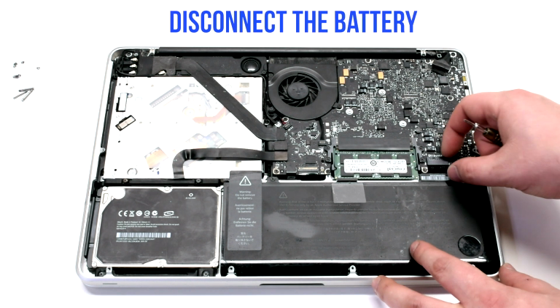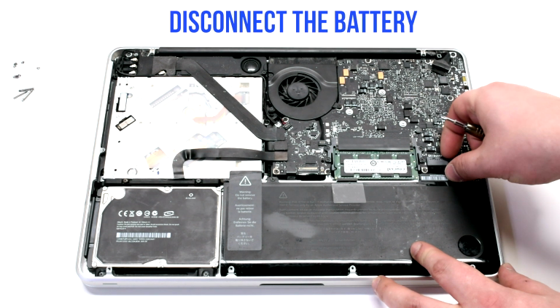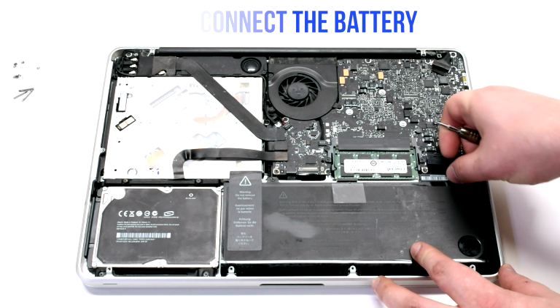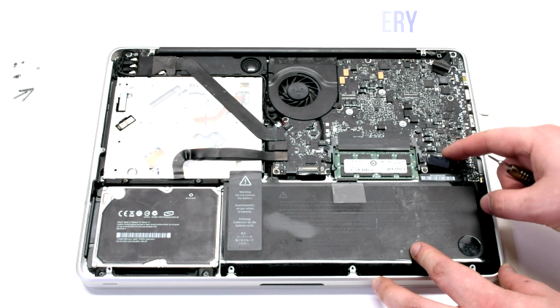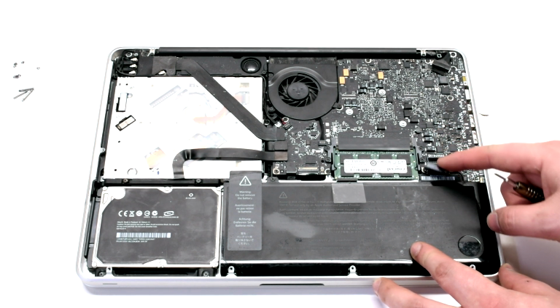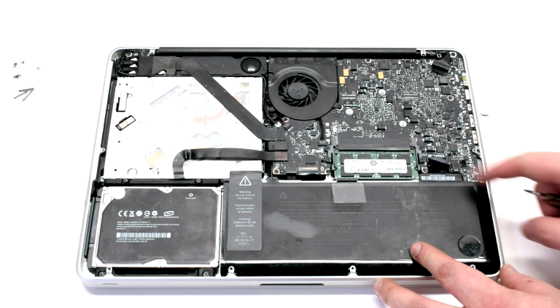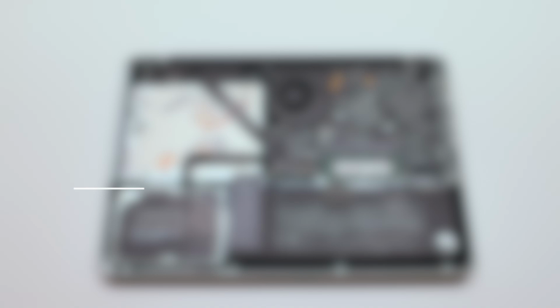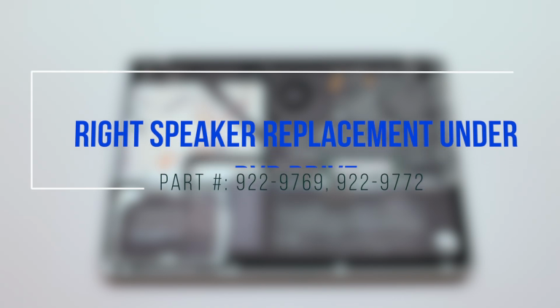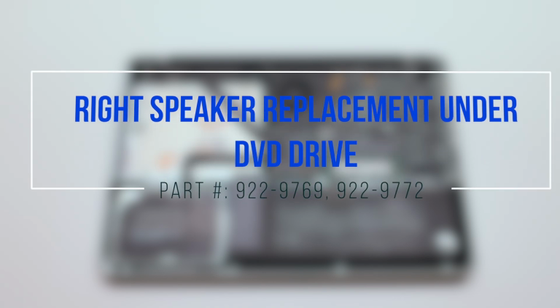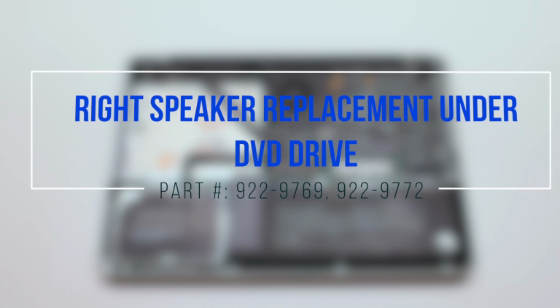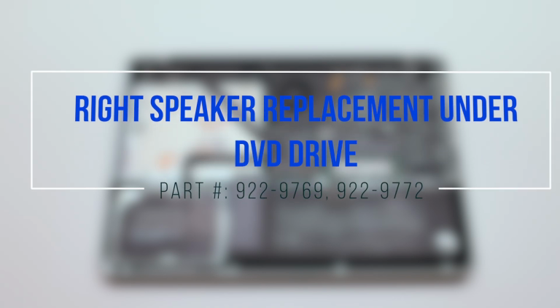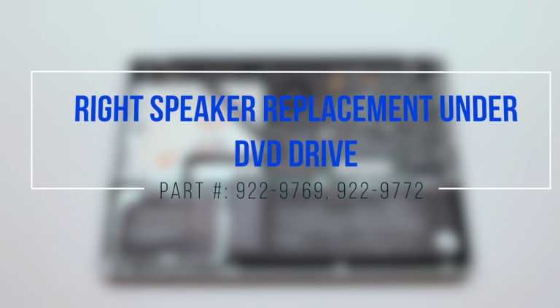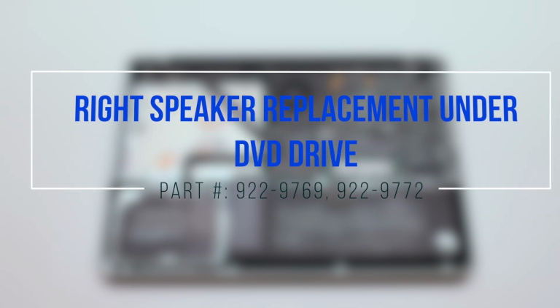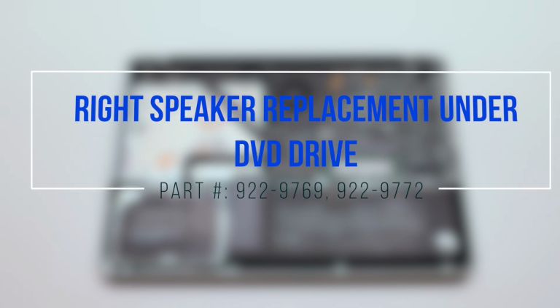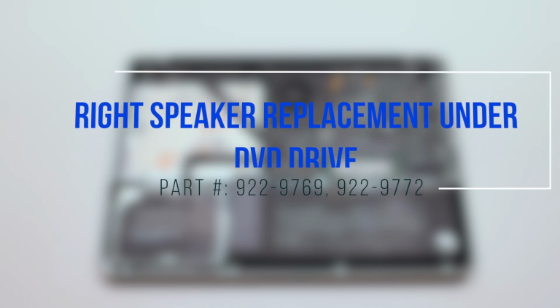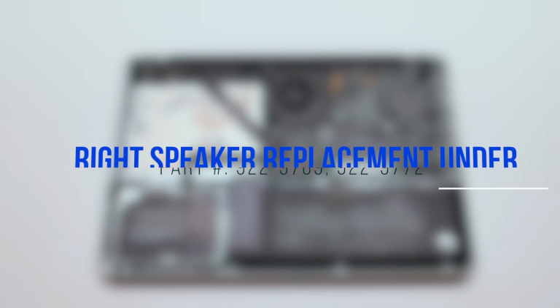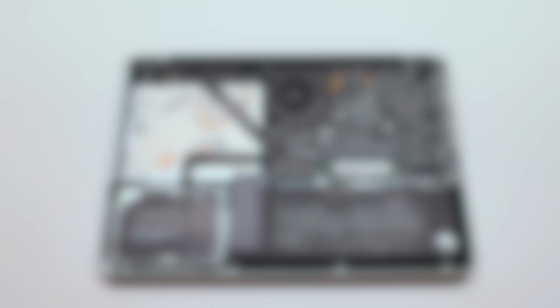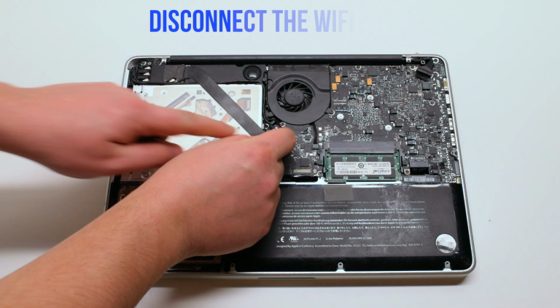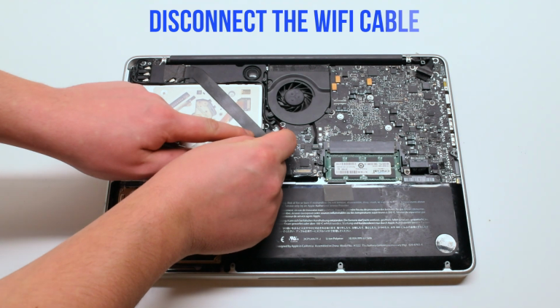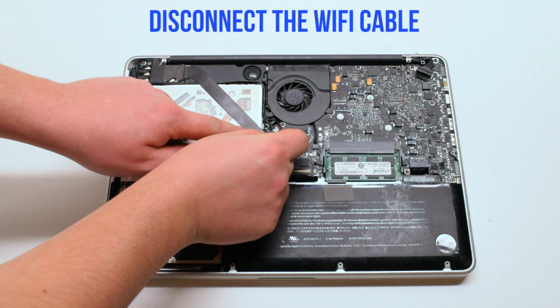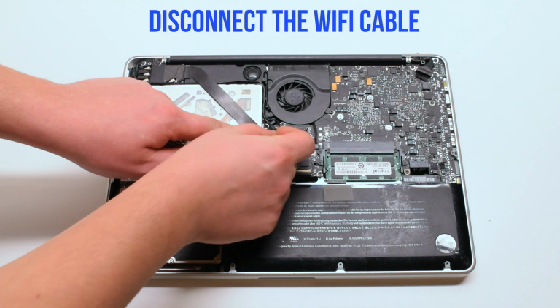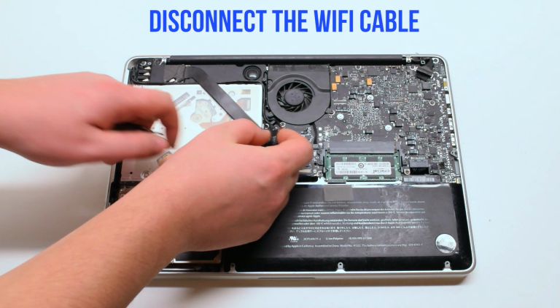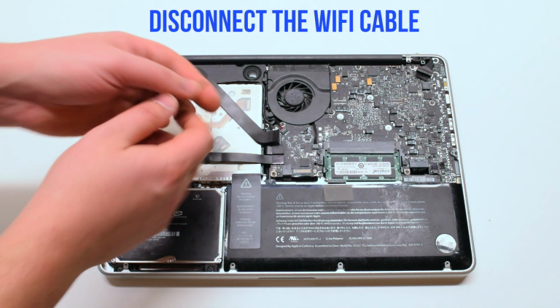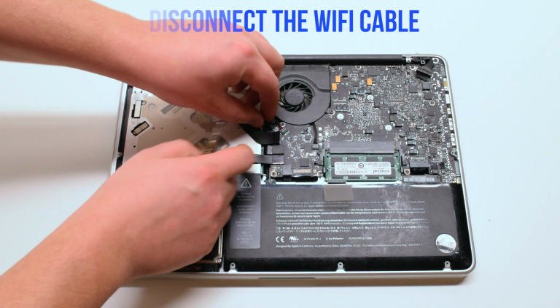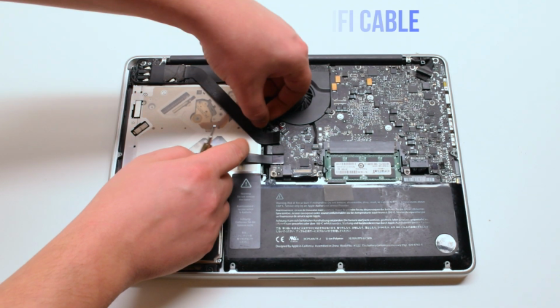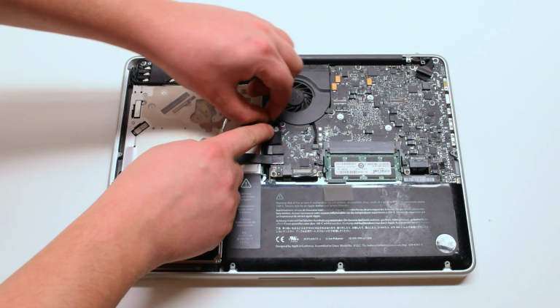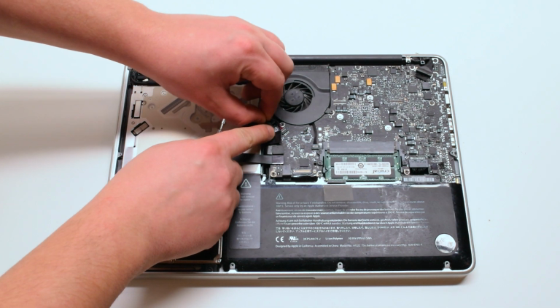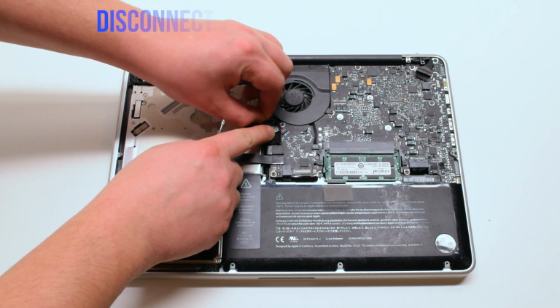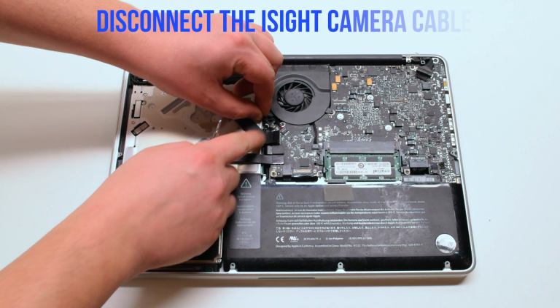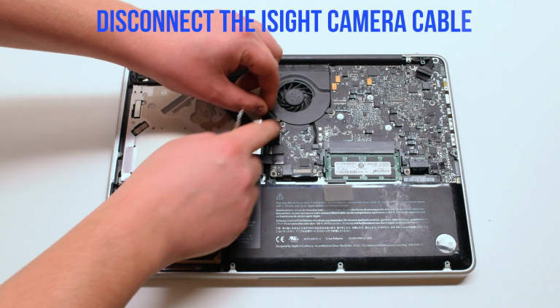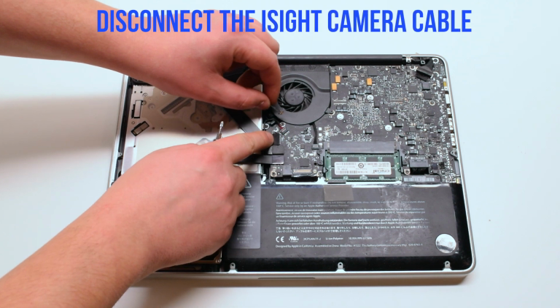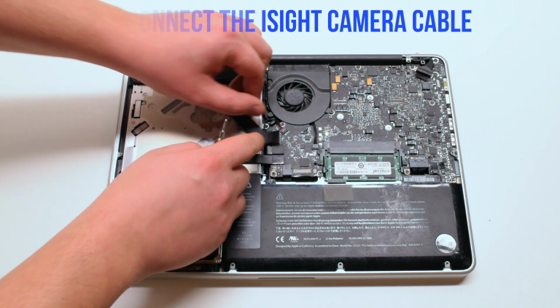Disconnect the battery before you begin. For the right speaker replacement under the DVD drive, begin by disconnecting the WiFi cable. Now disconnect the EyeSight cable.